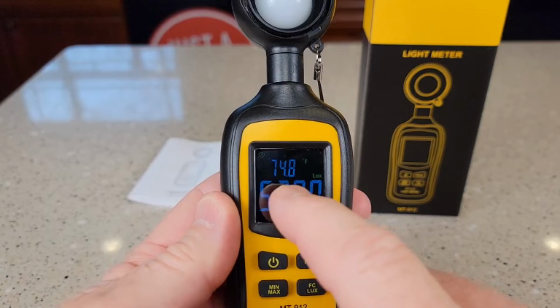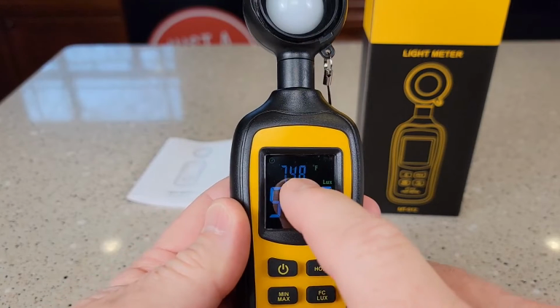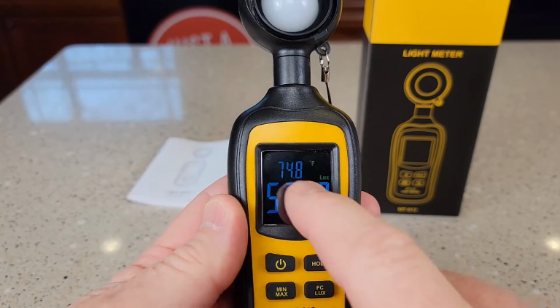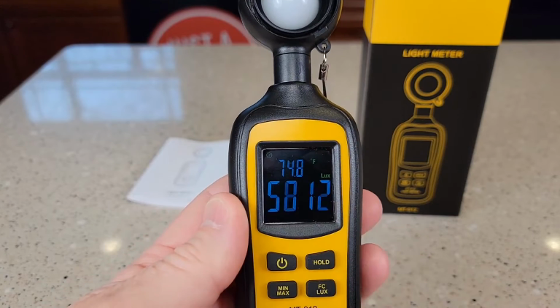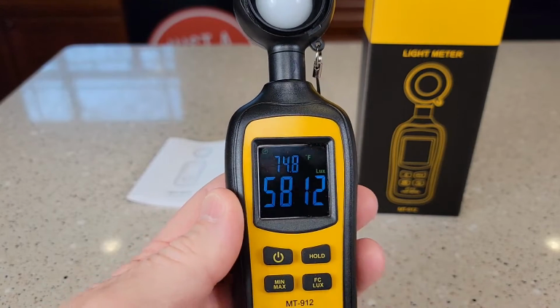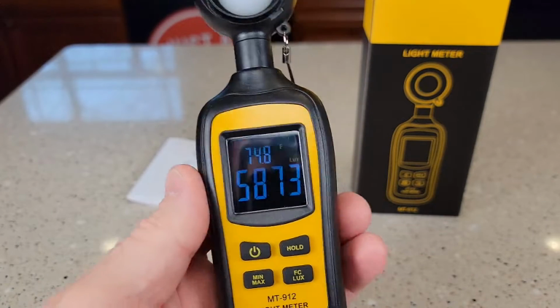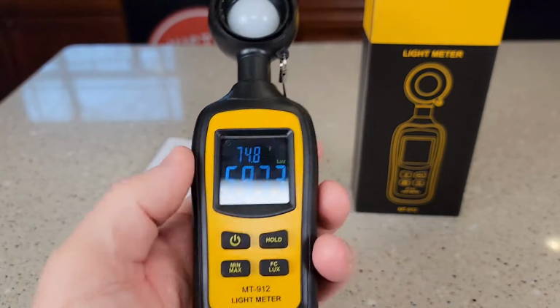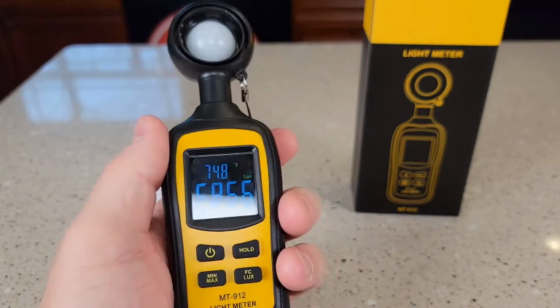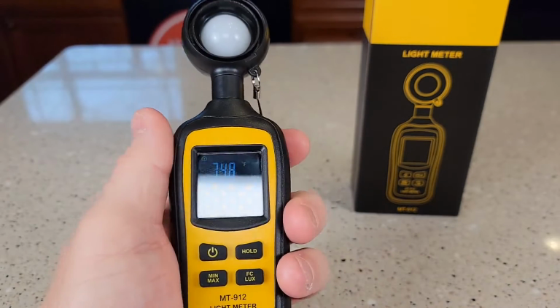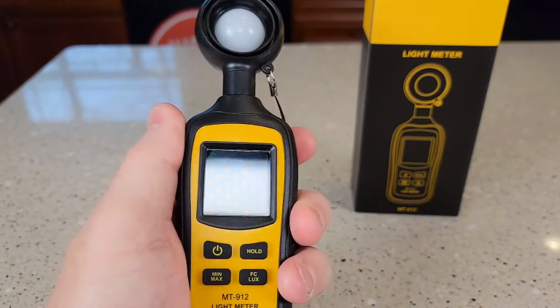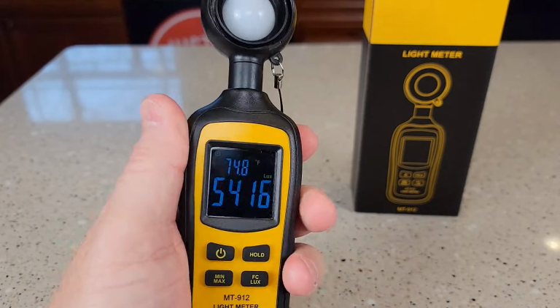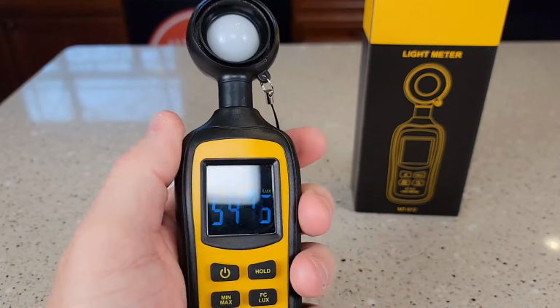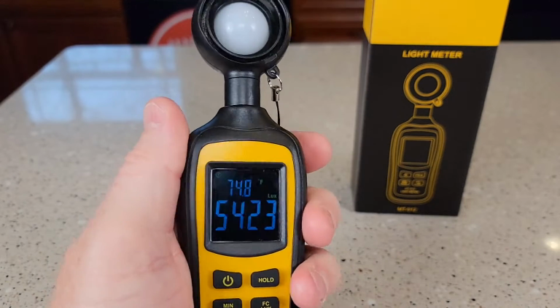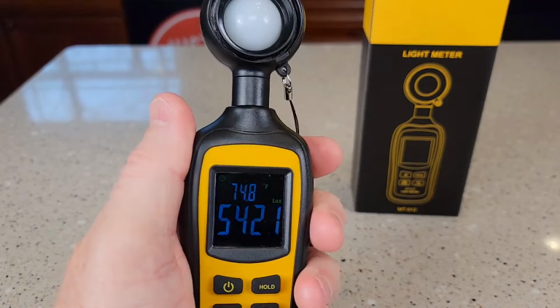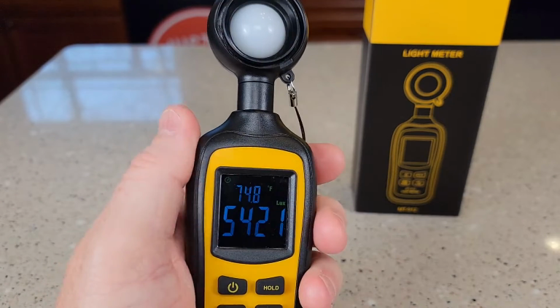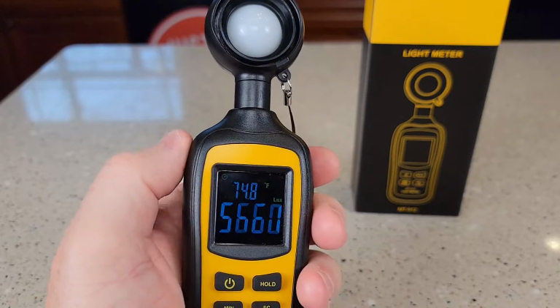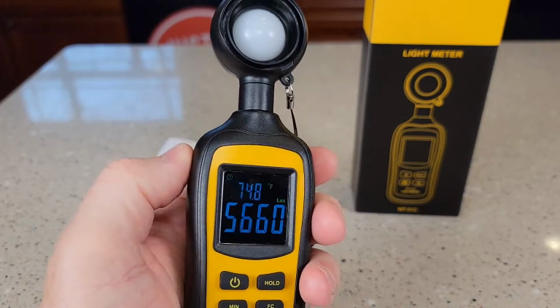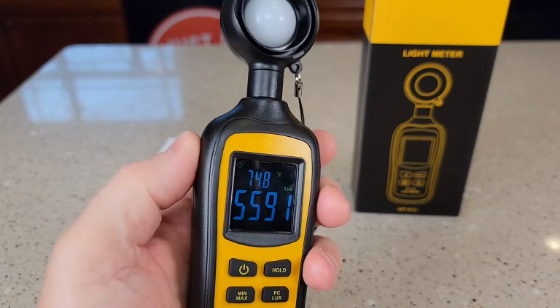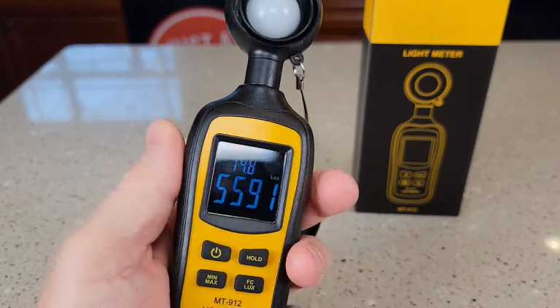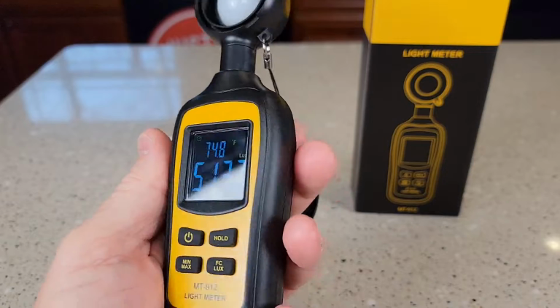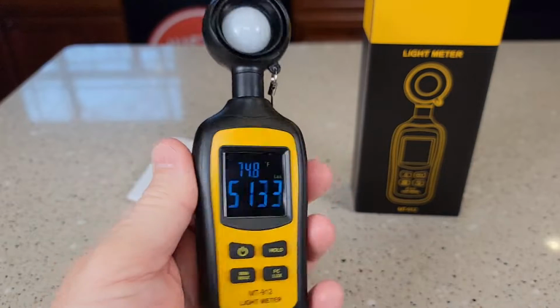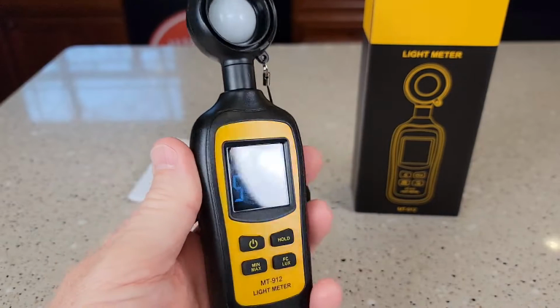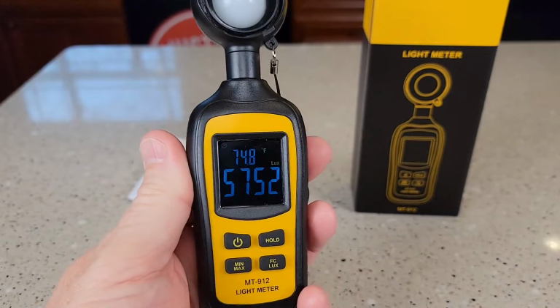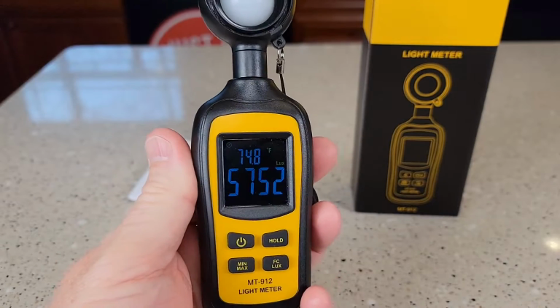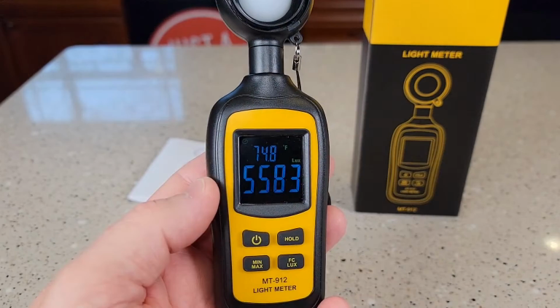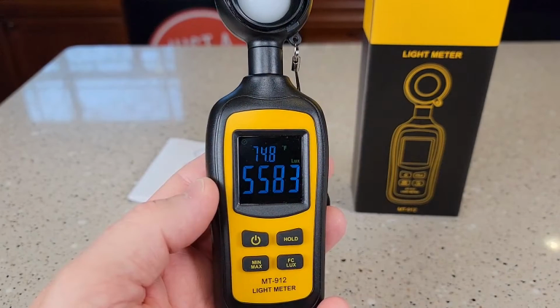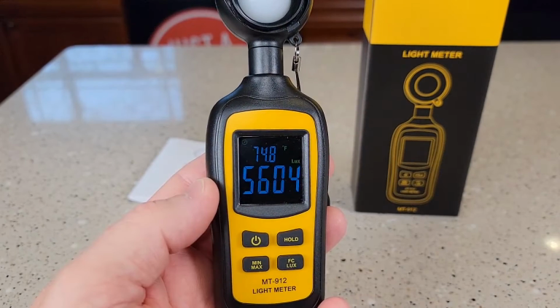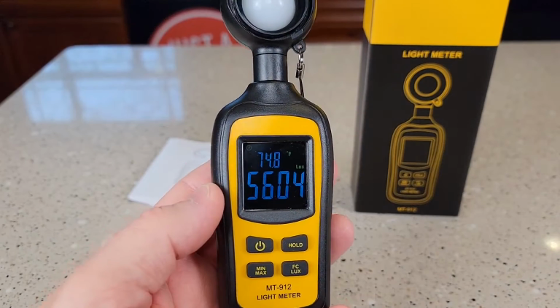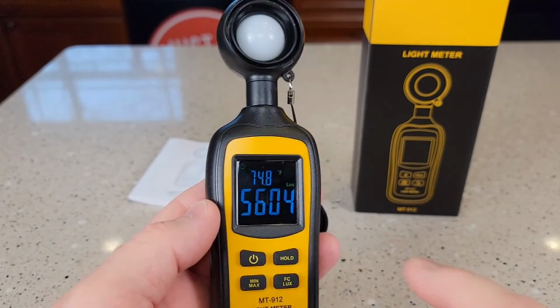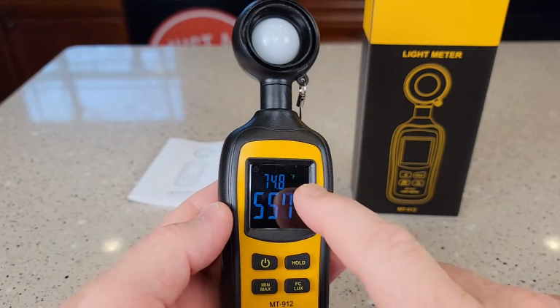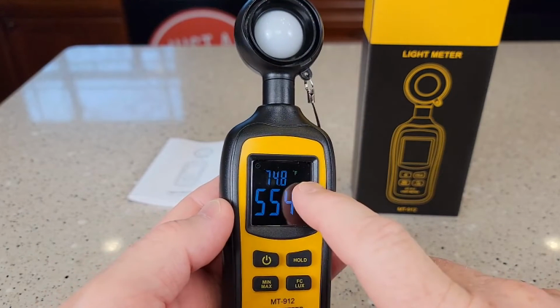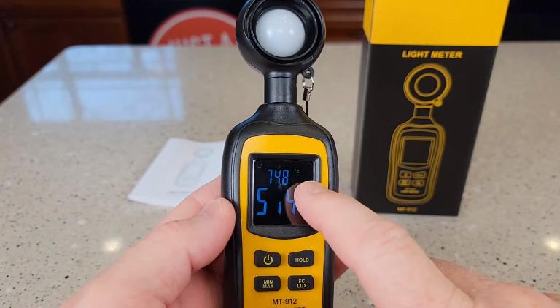Now this temperature up here, that's just the temperature of the unit. That temperature is the air temperature around this light meter, and I've got it in Fahrenheit.